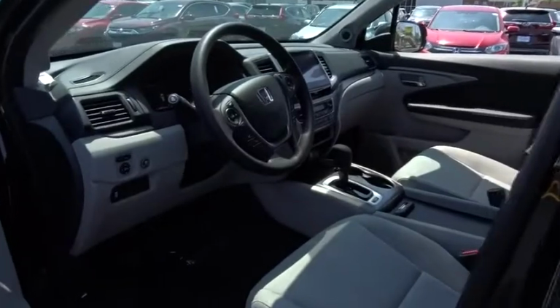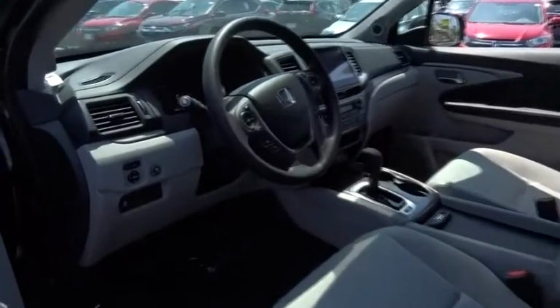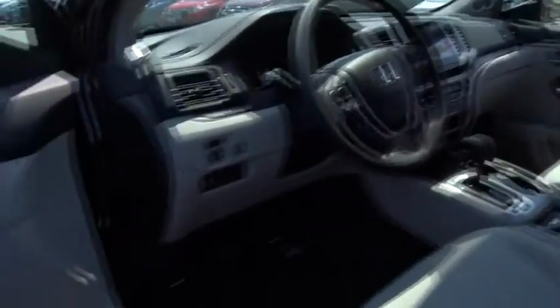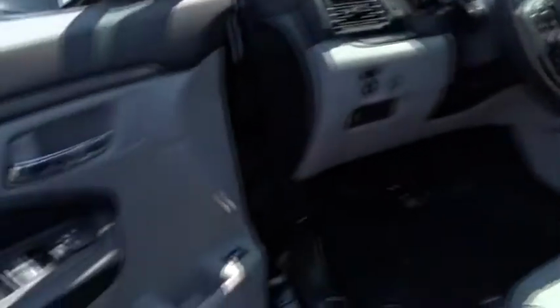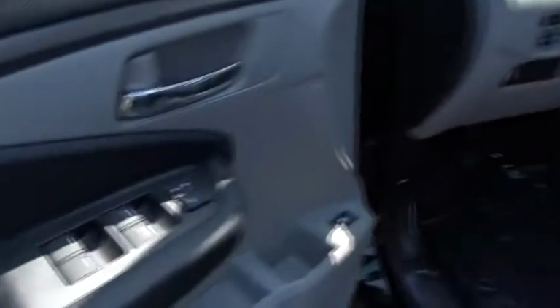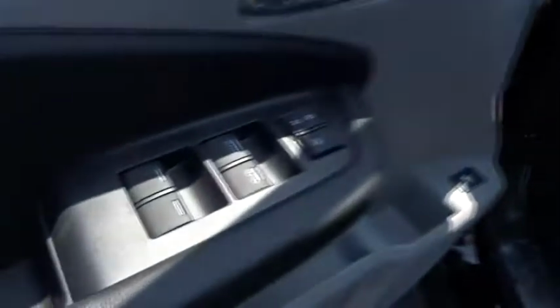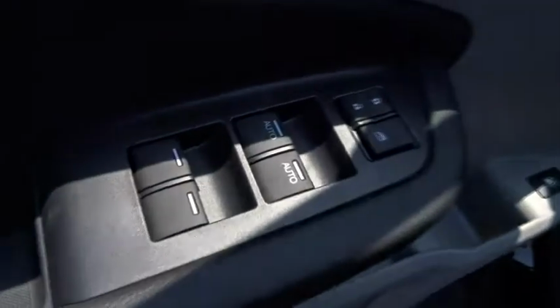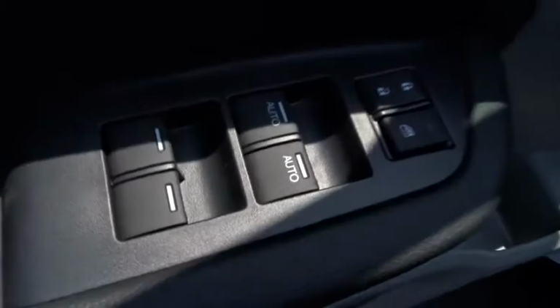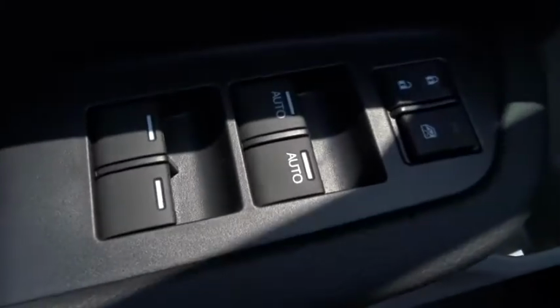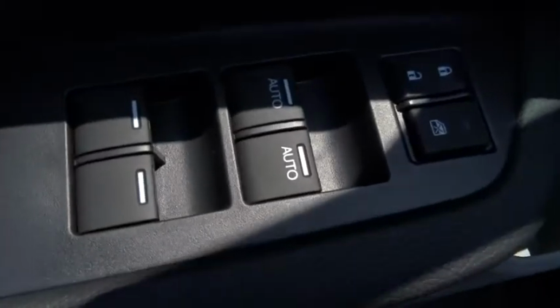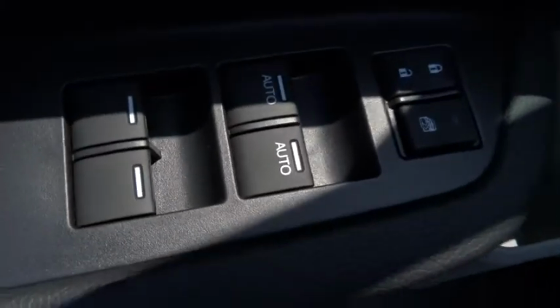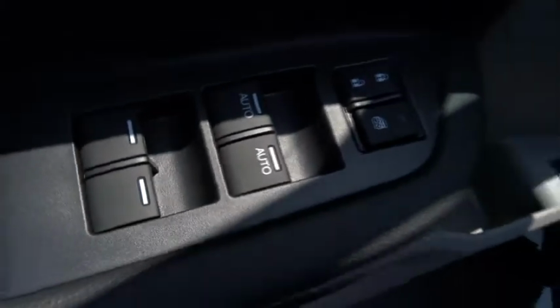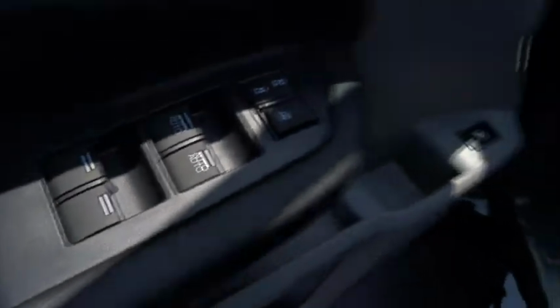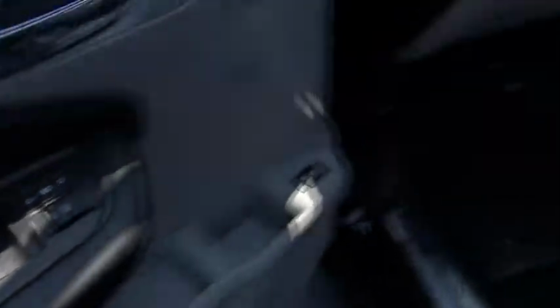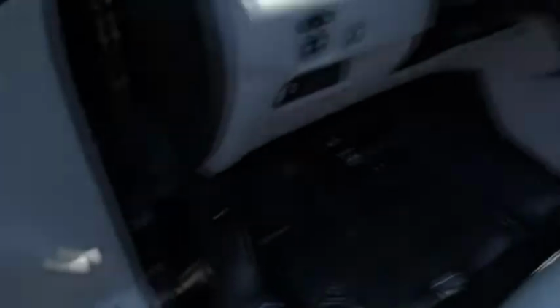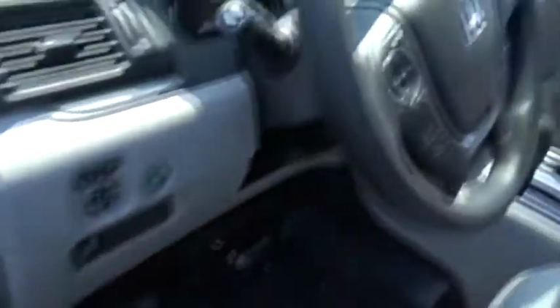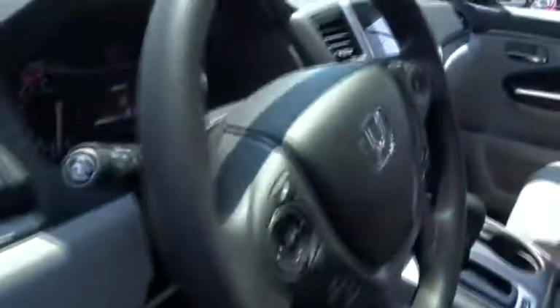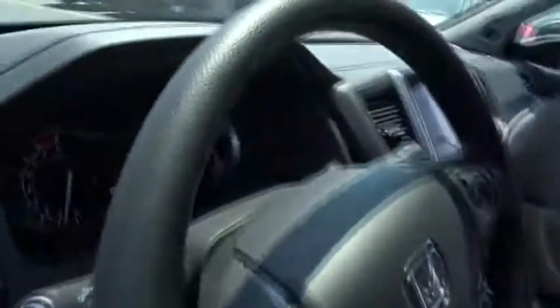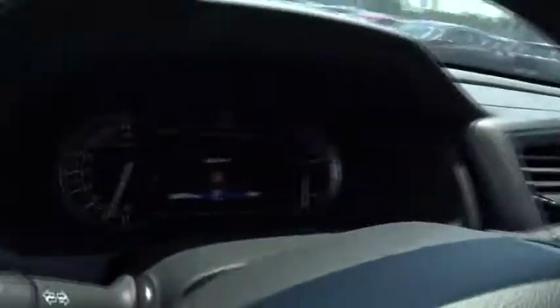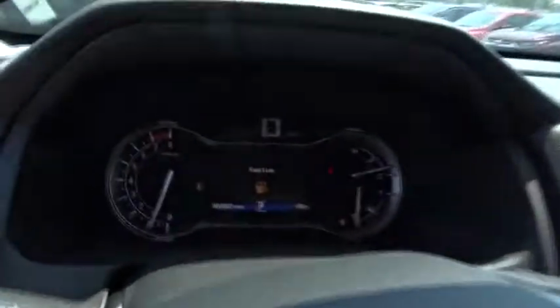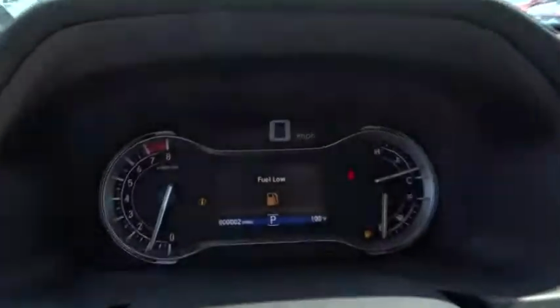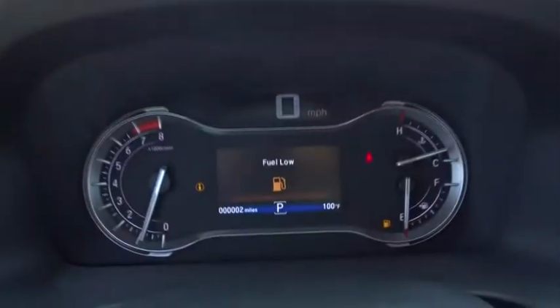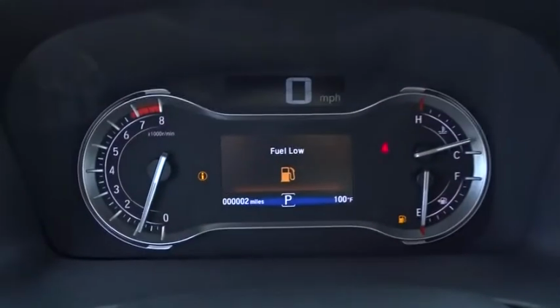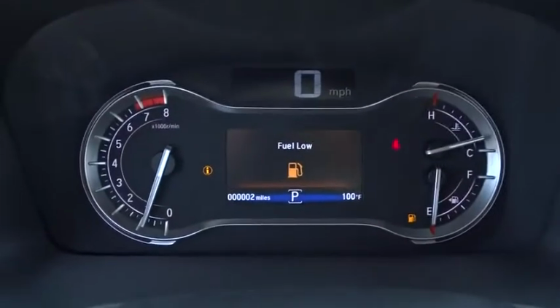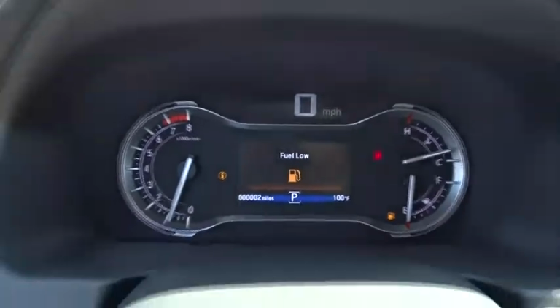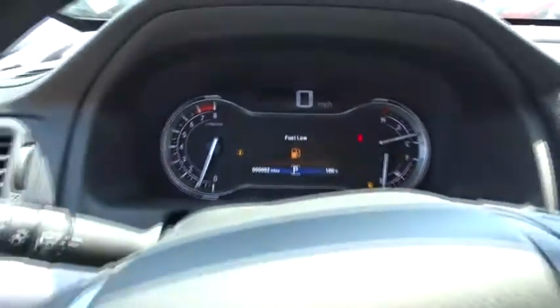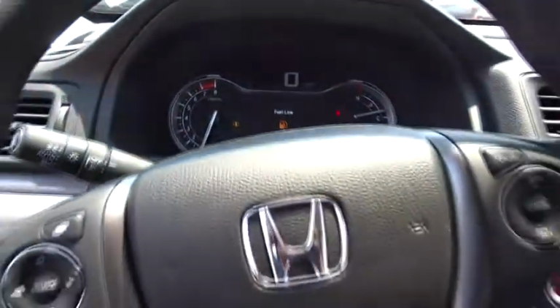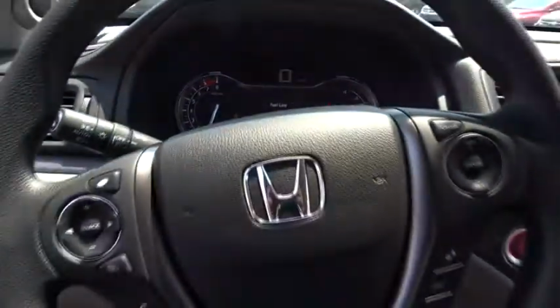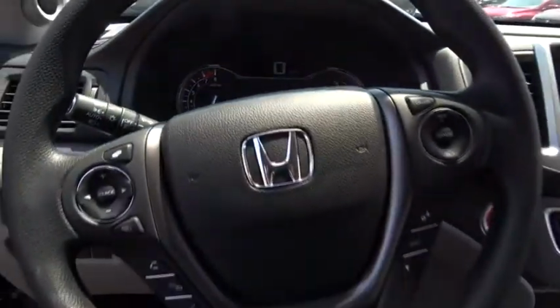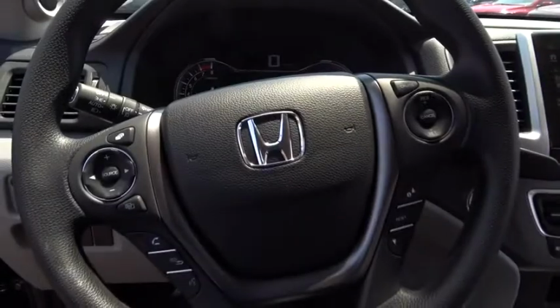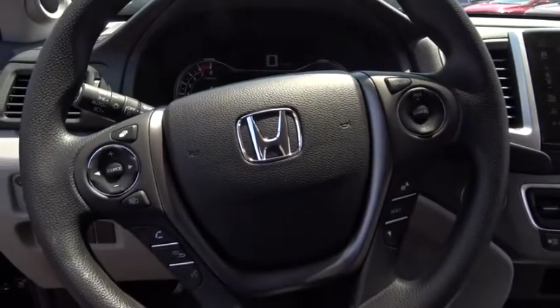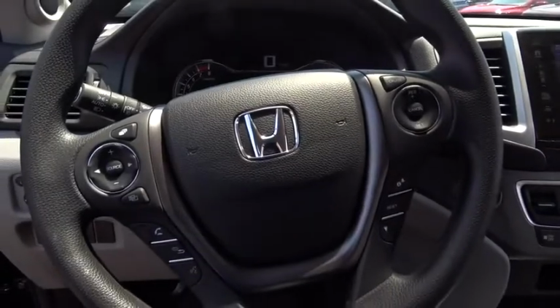Traction control. Dual airbags. Power steering. Alloy wheels. Four wheel disc brakes. Electronic stability control. Power windows. Security system.